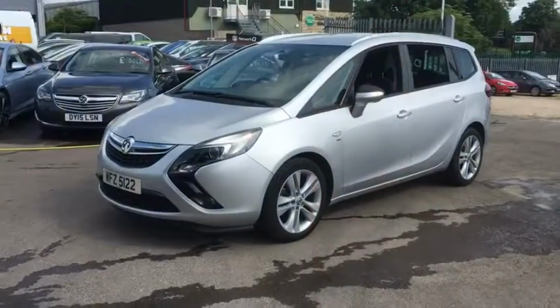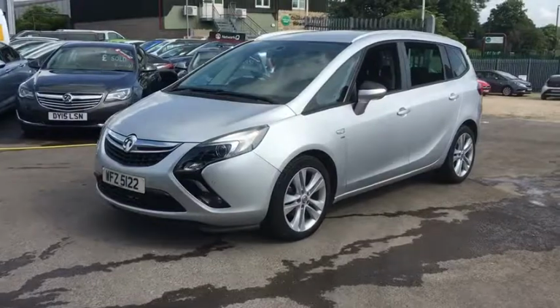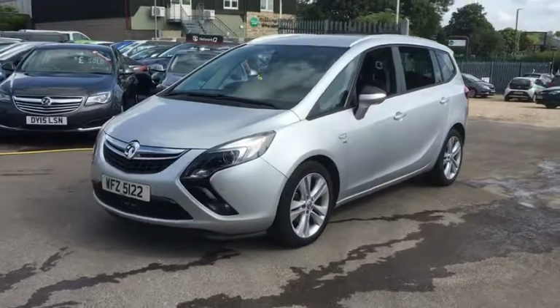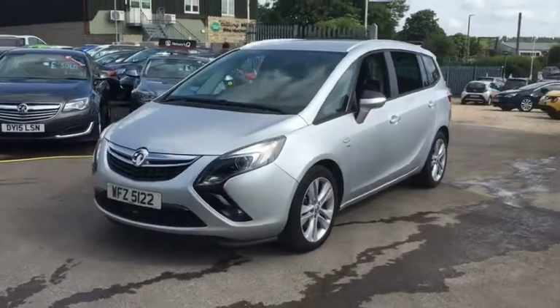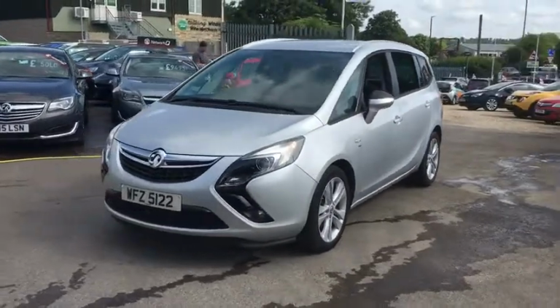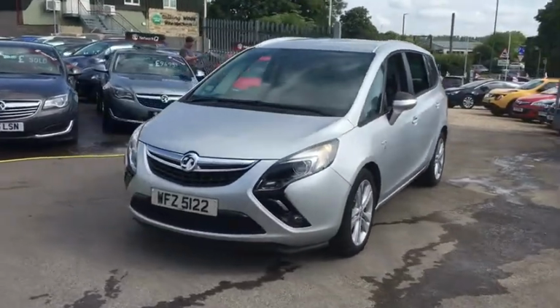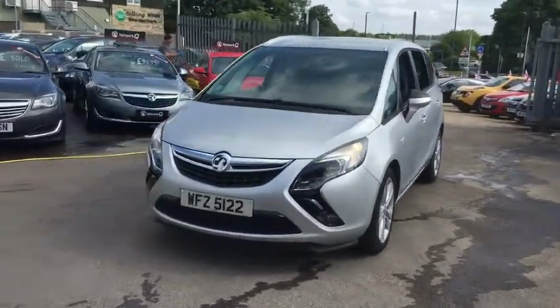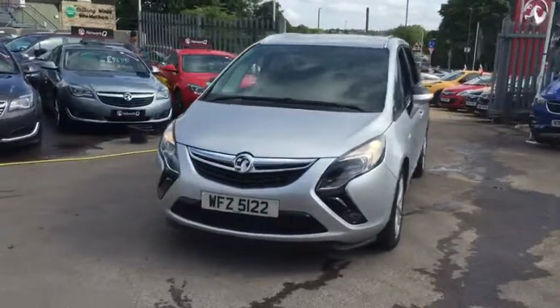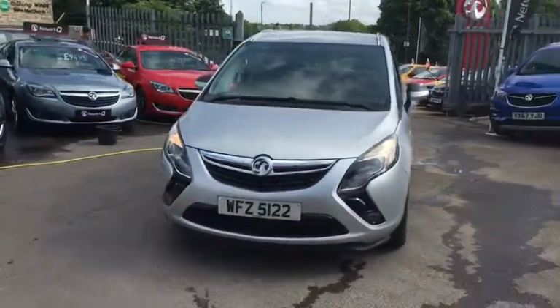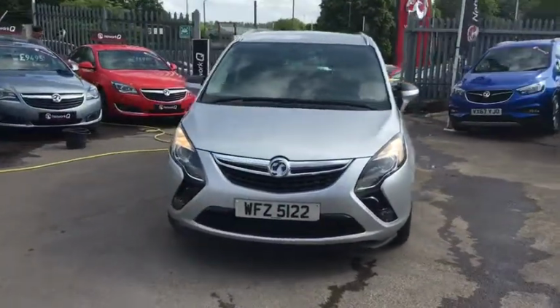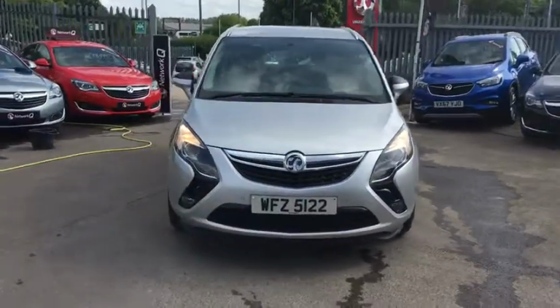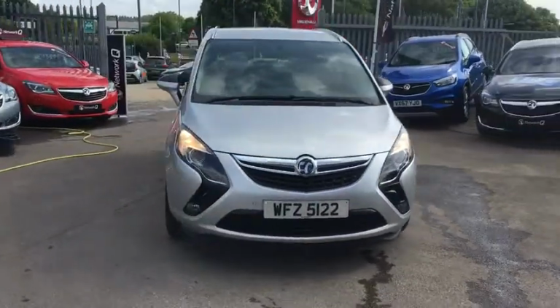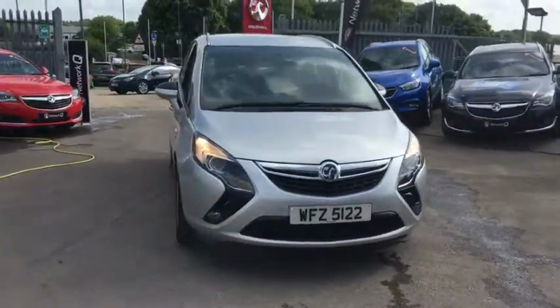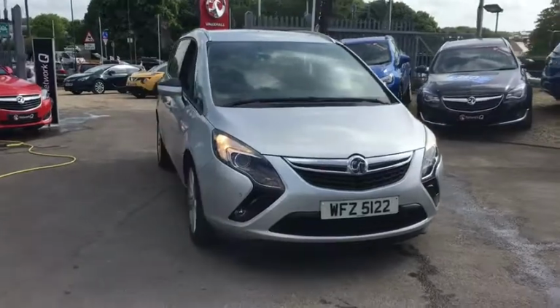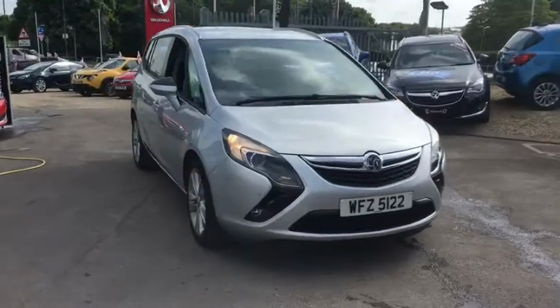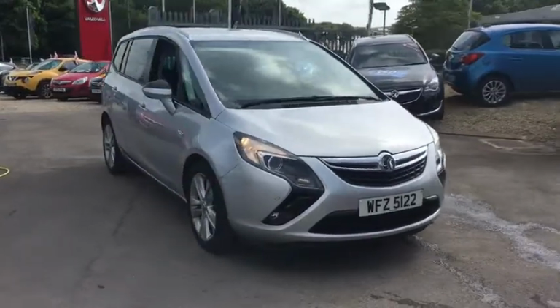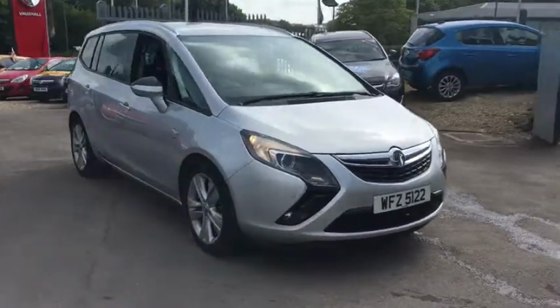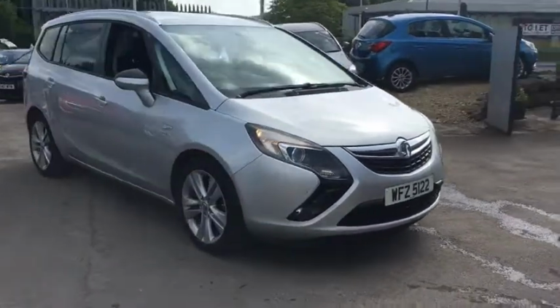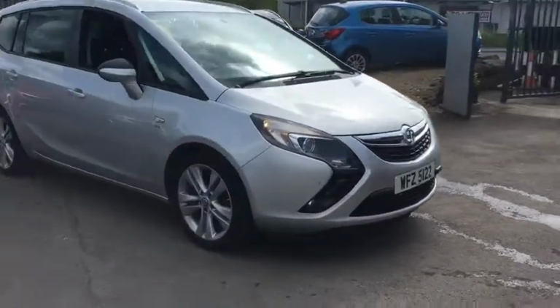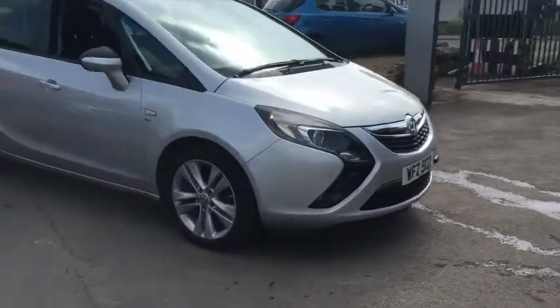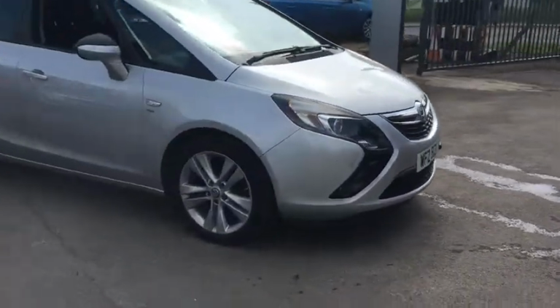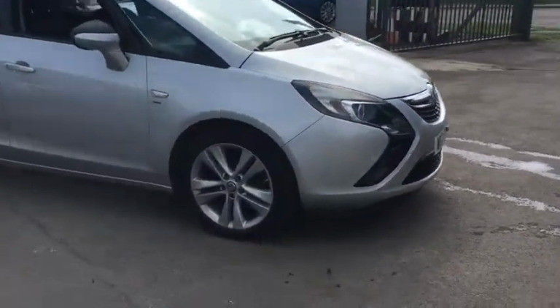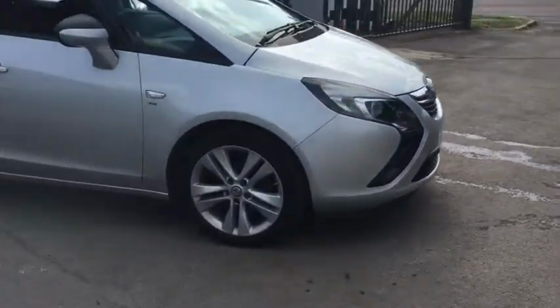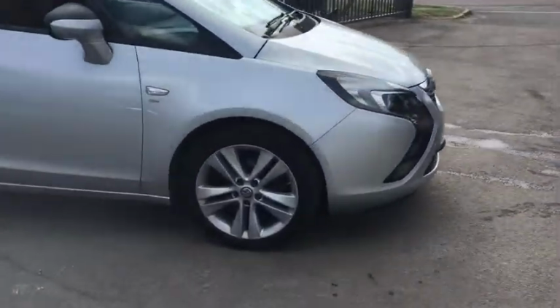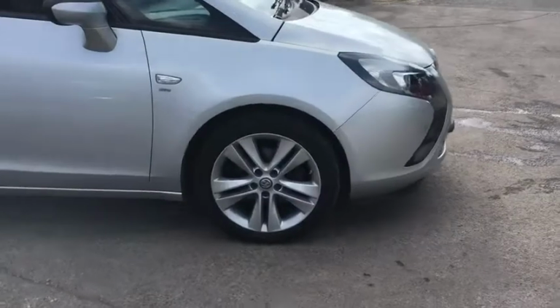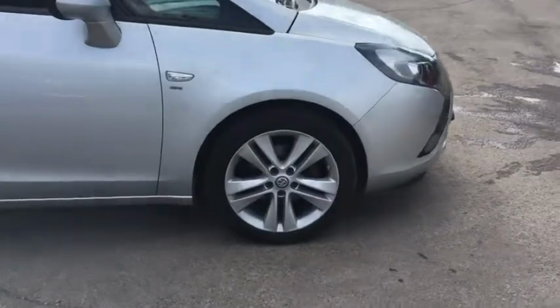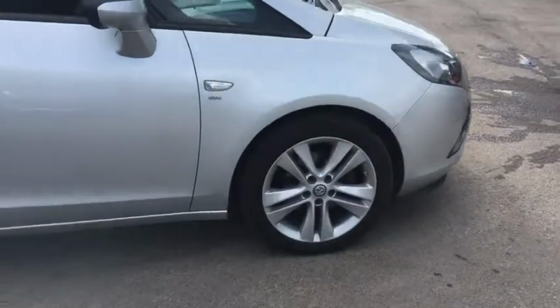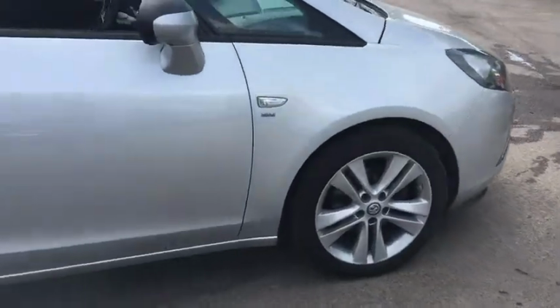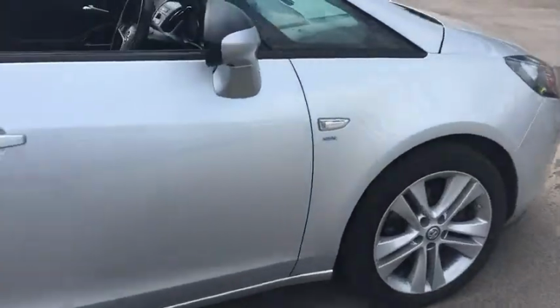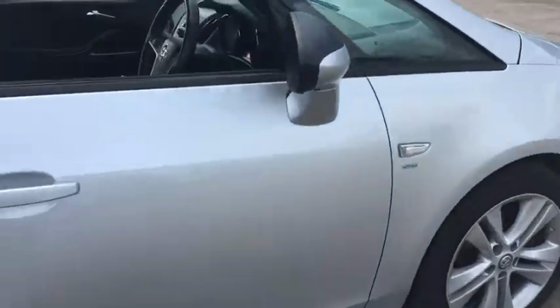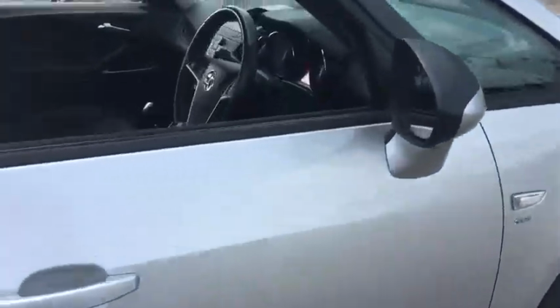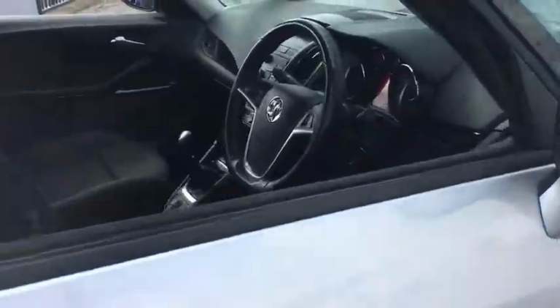Welcome to Bayless Vauxhall. Here we have our Vauxhall SRI. This car comes with 18 inch alloy wheels, has done 55,000 miles, and as we move inside we have parking sensors.